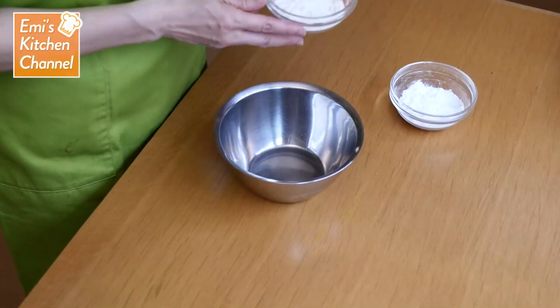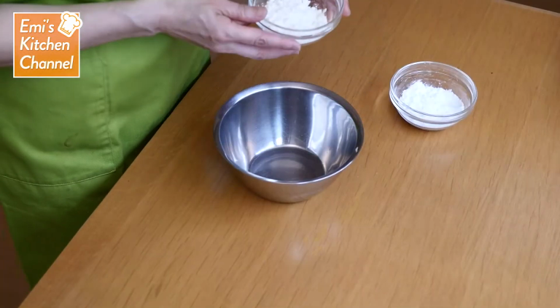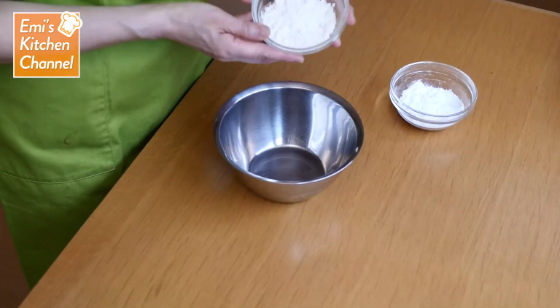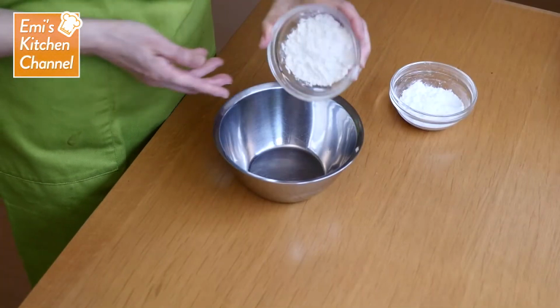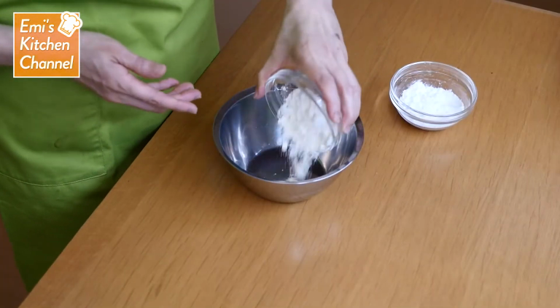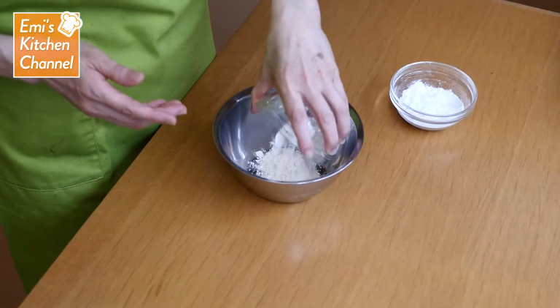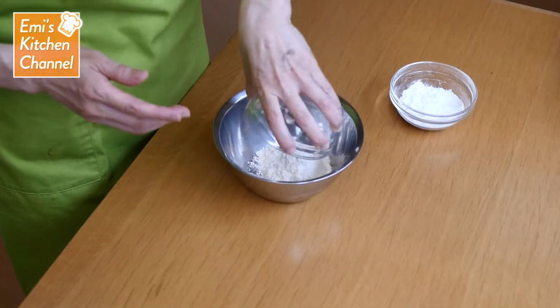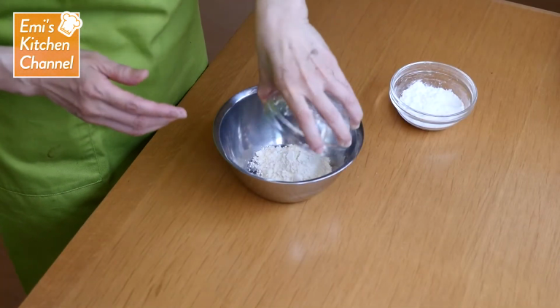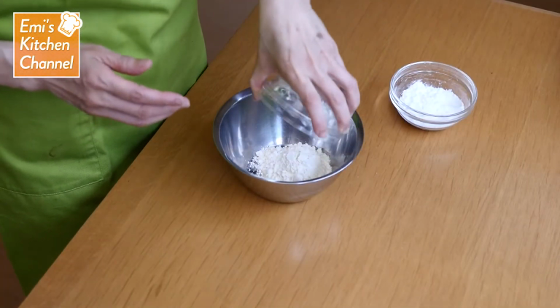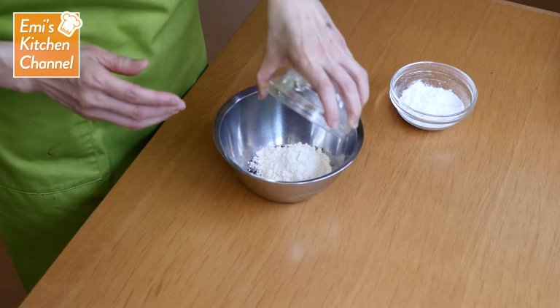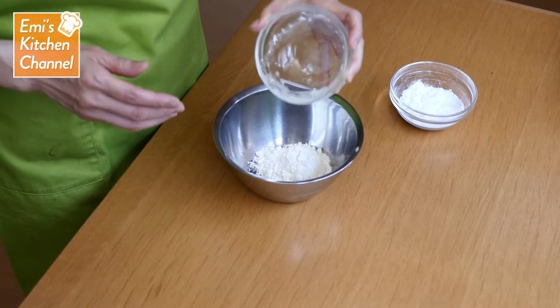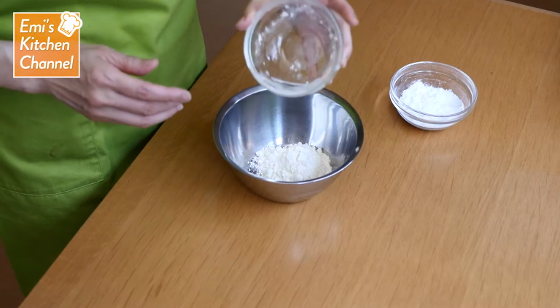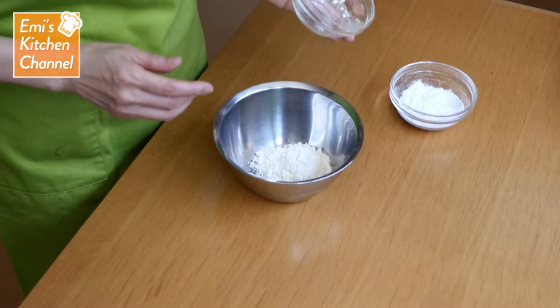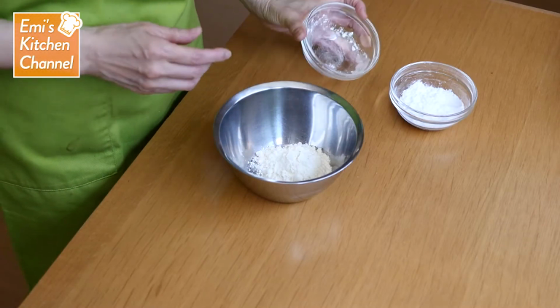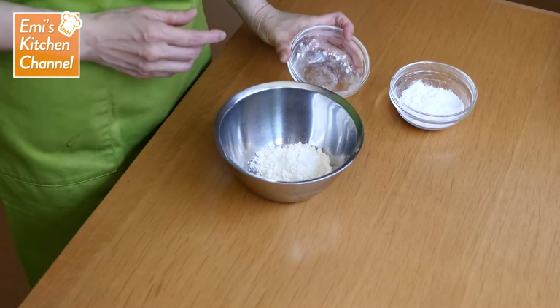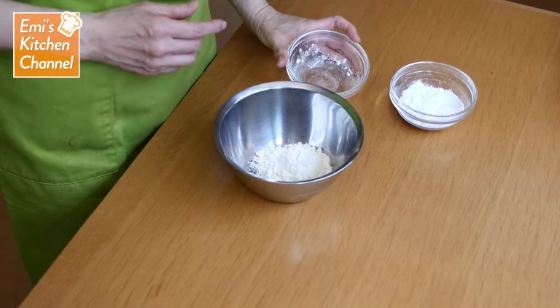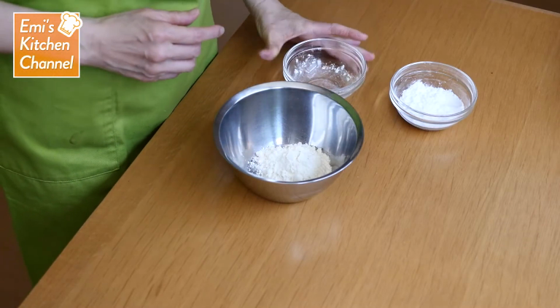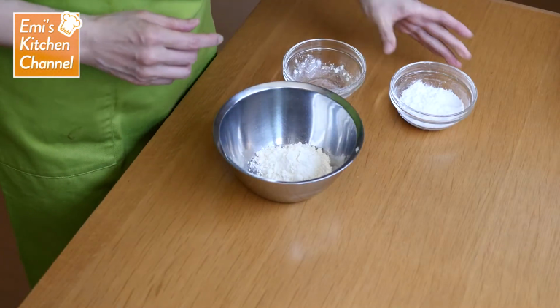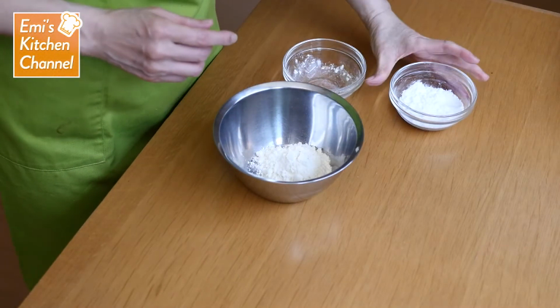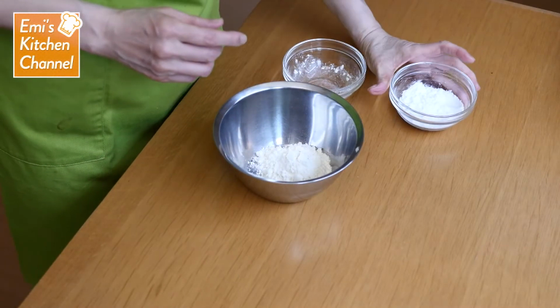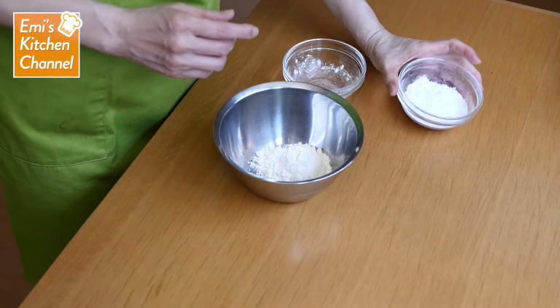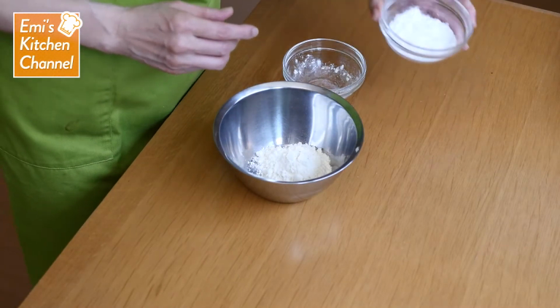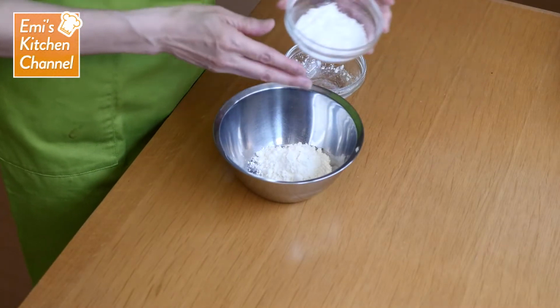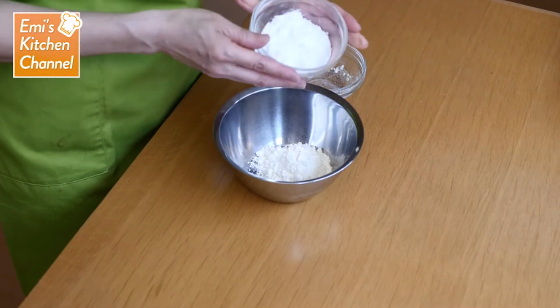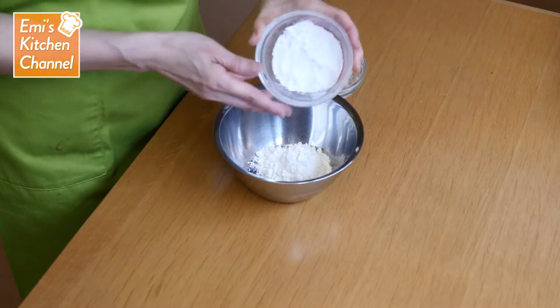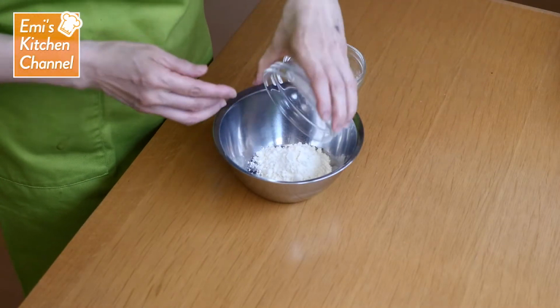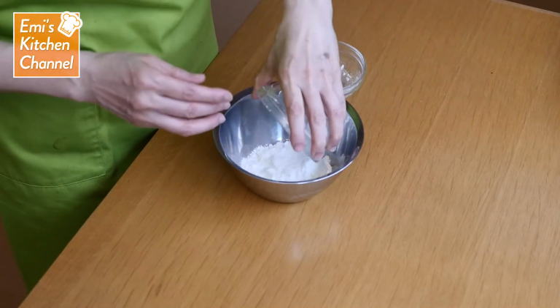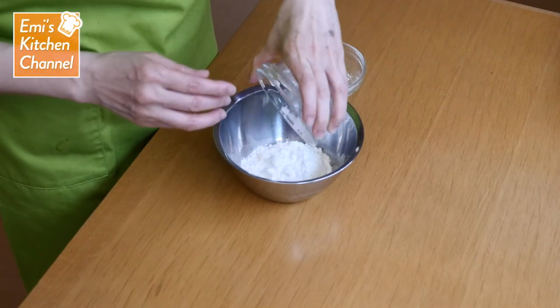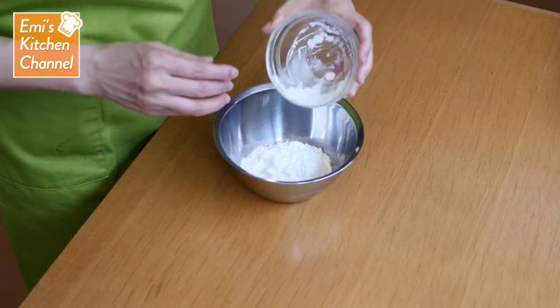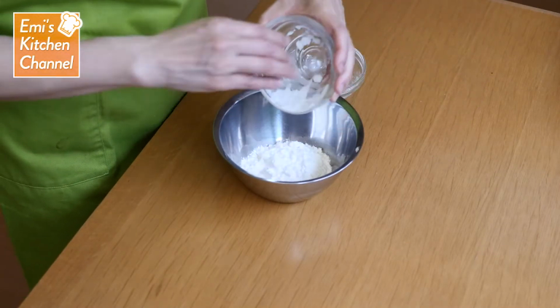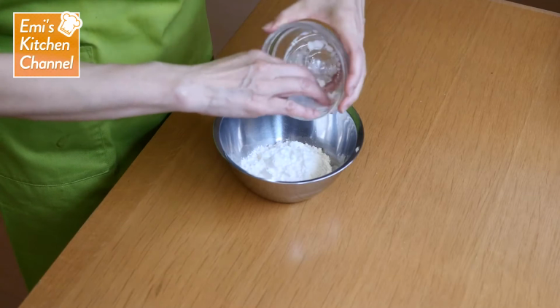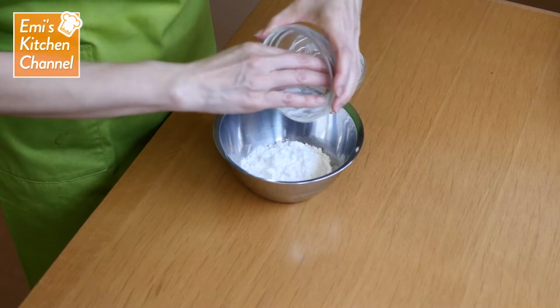Mix the potato starch and flour together well and coat the meat with the mixture. Dust off any excess powder.